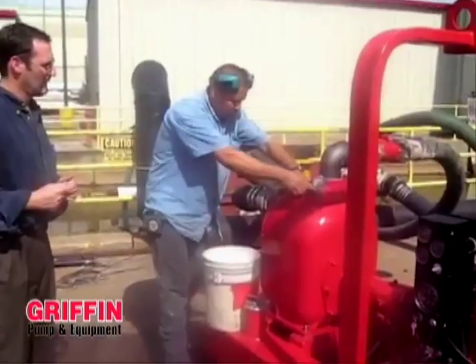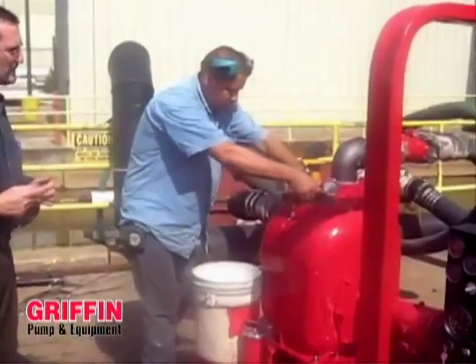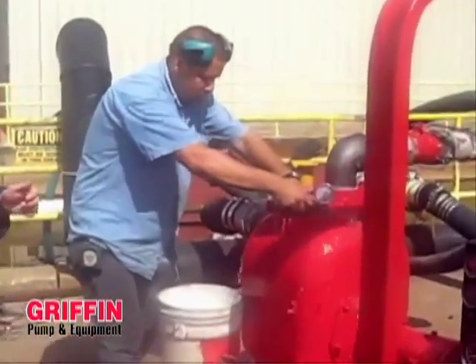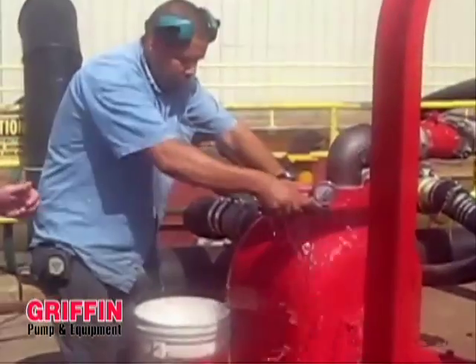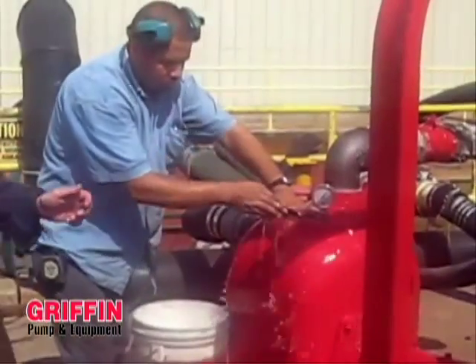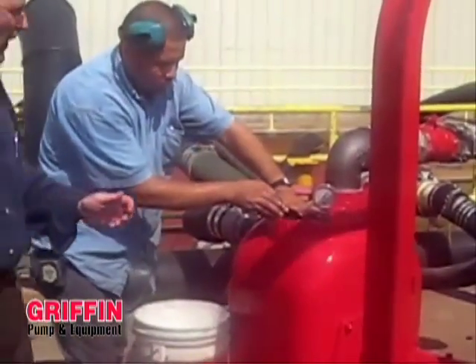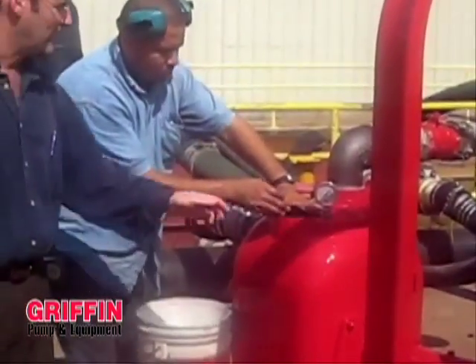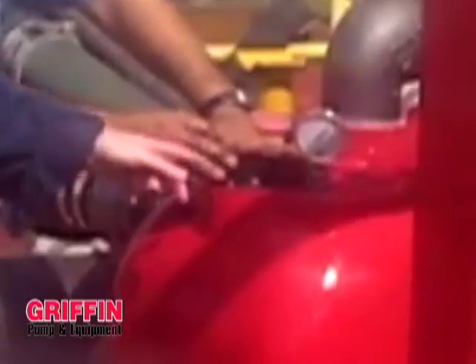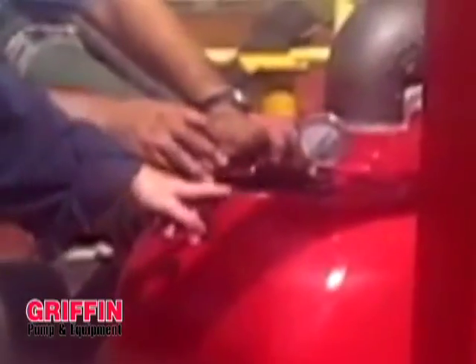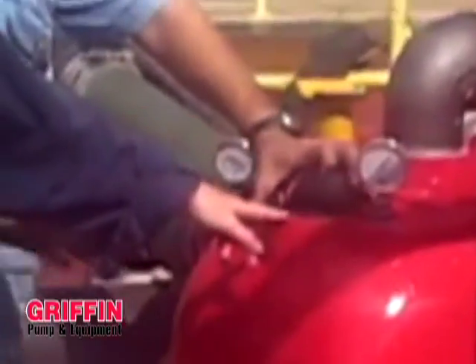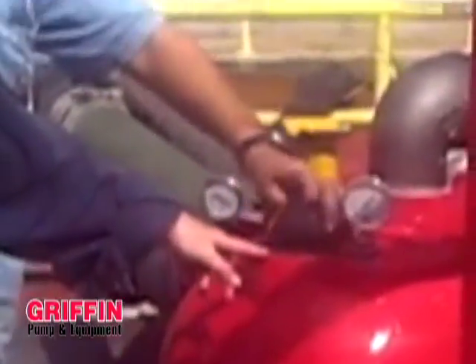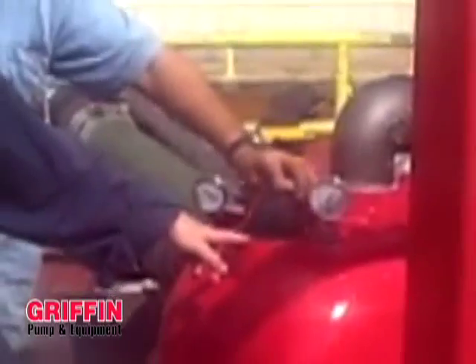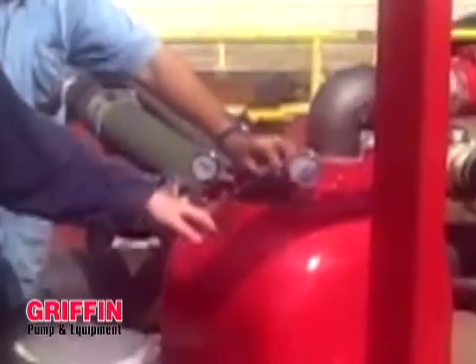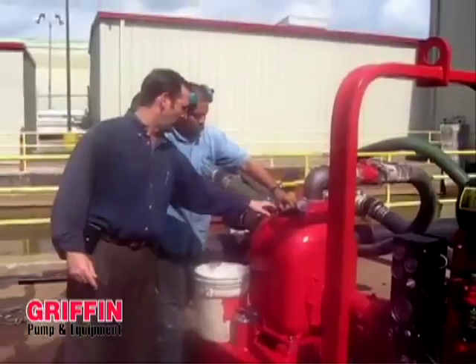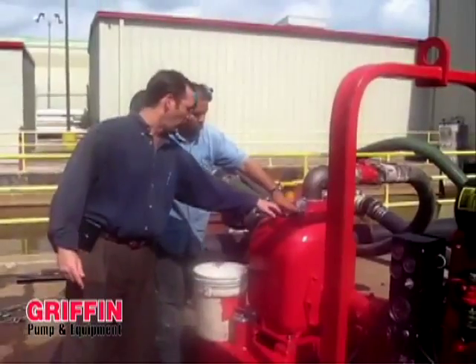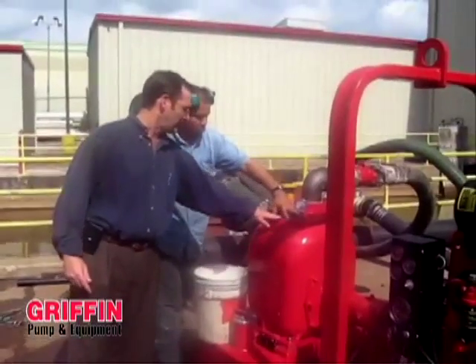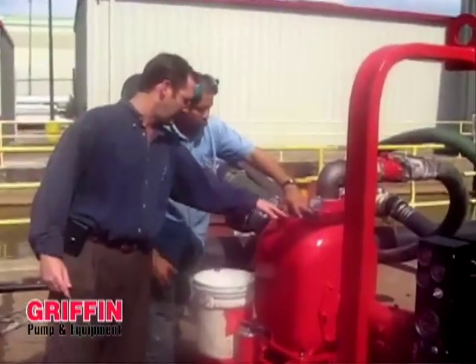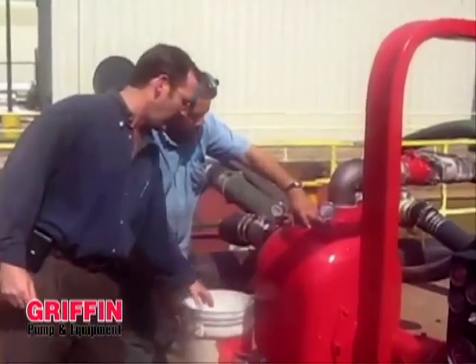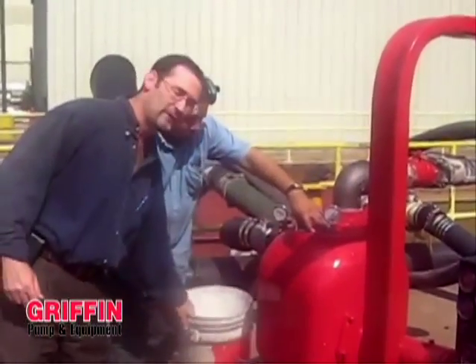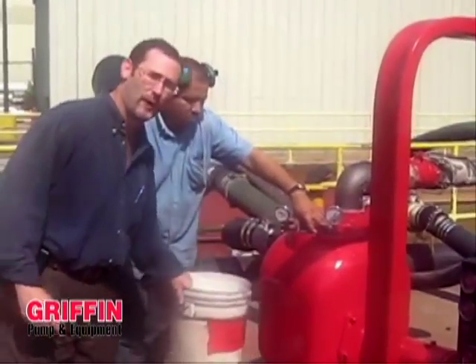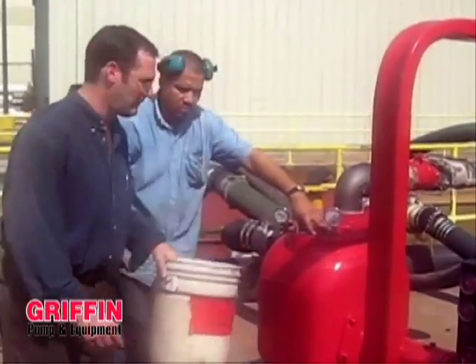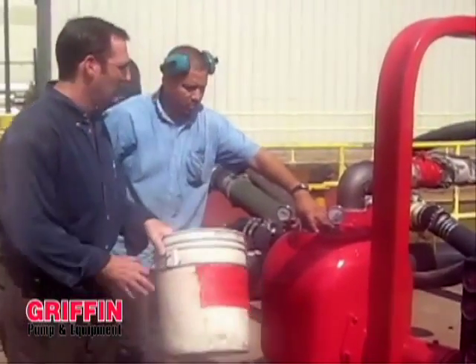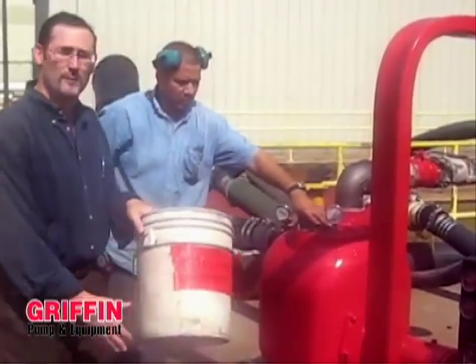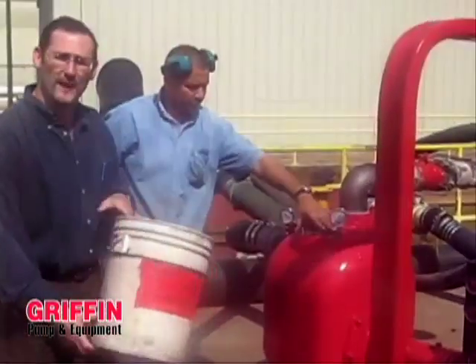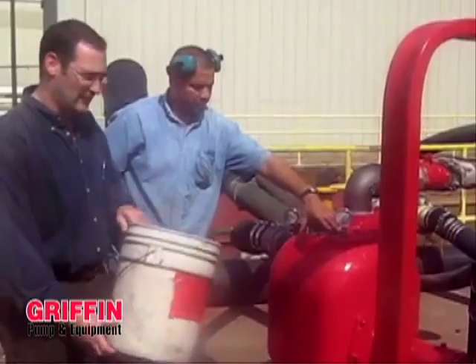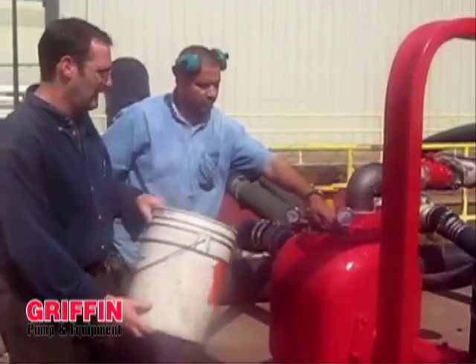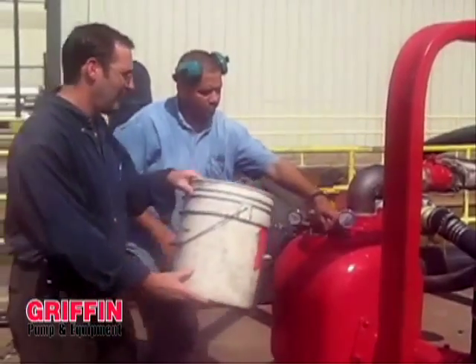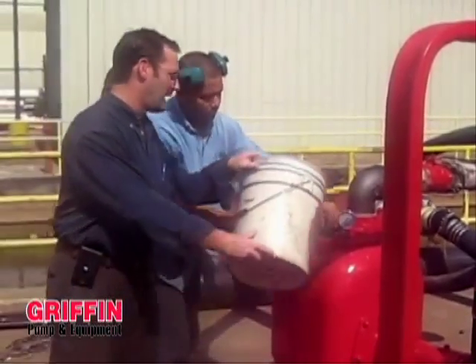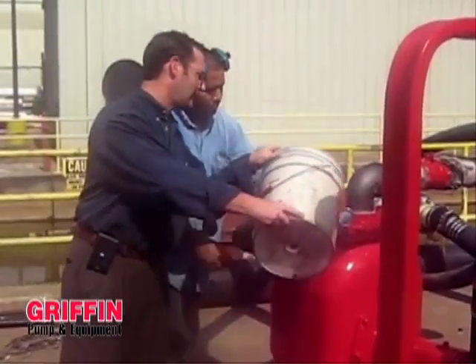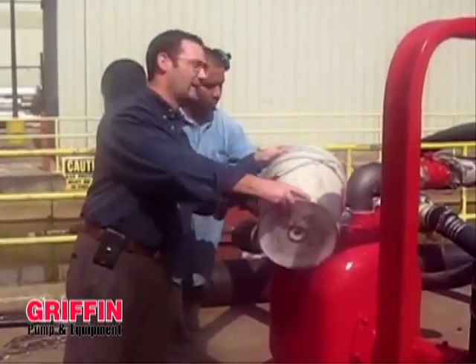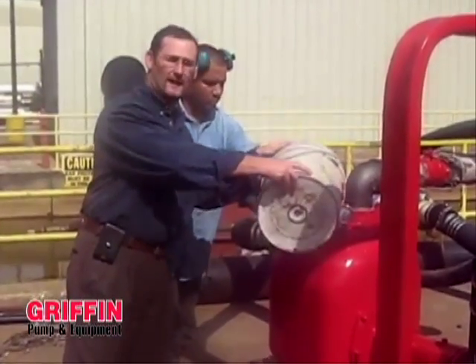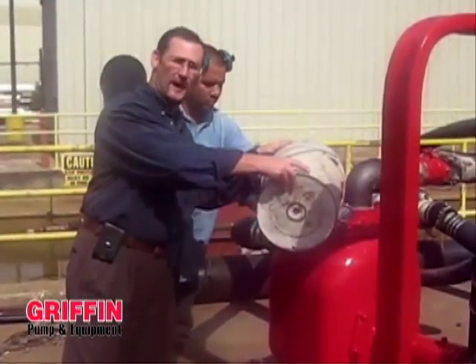As you can see, the unit has already been primed so the port can be installed. If it's not primed, you would remove the gasket, take the bucket, and fill.